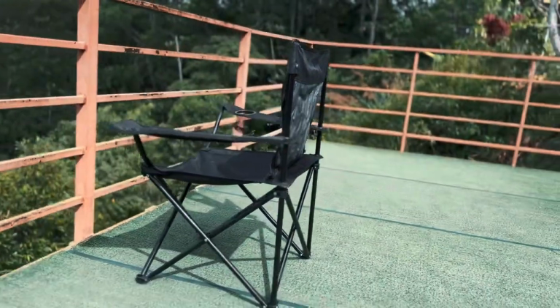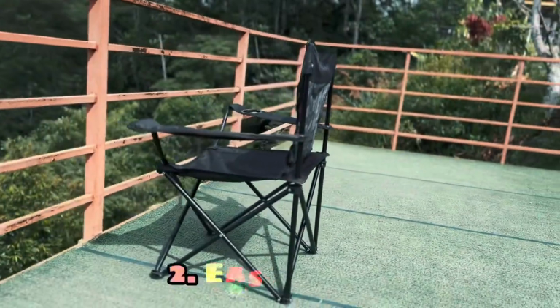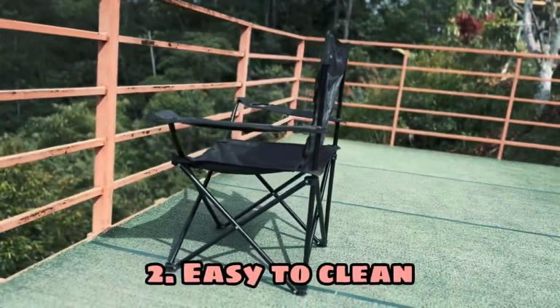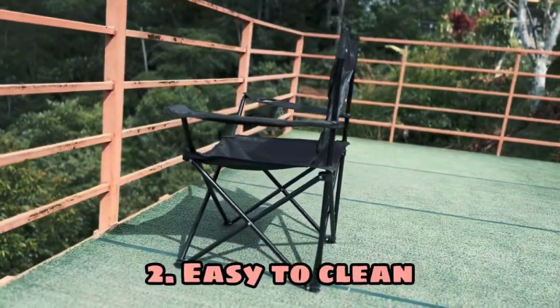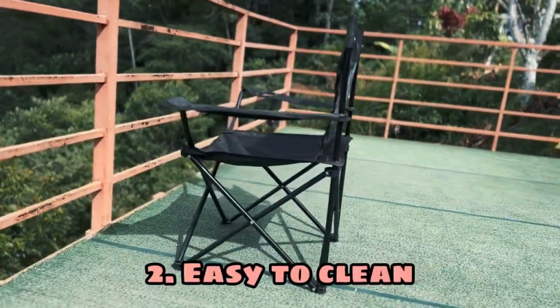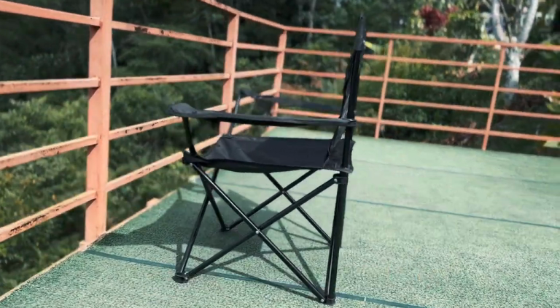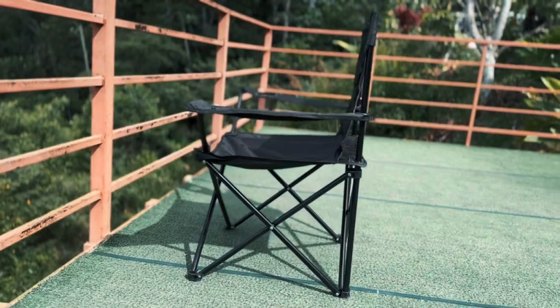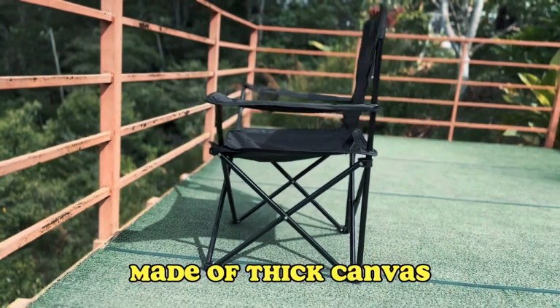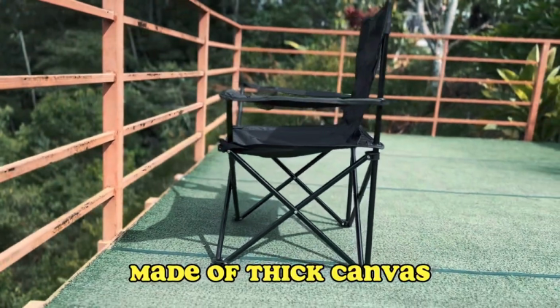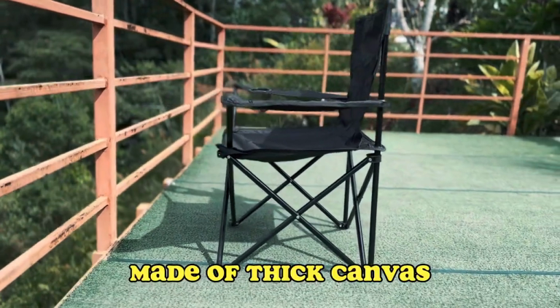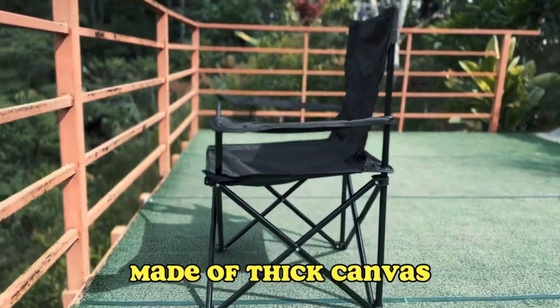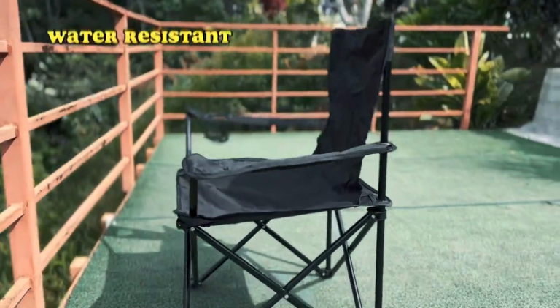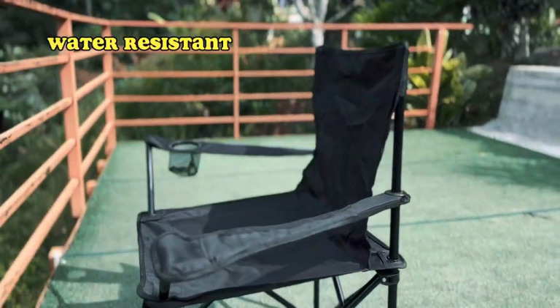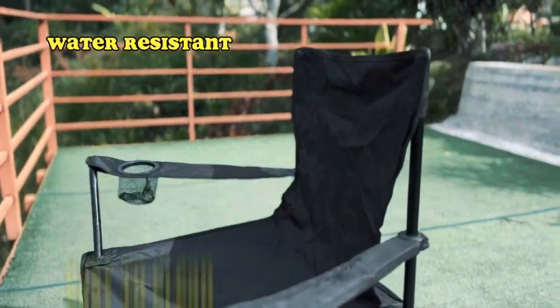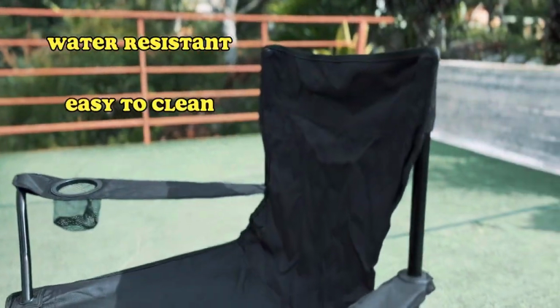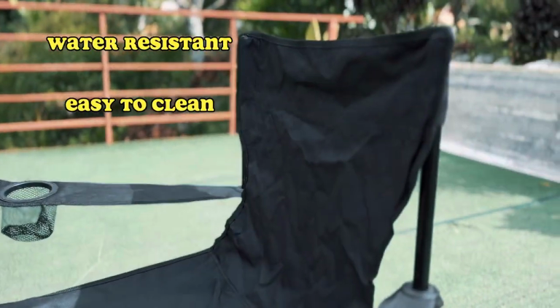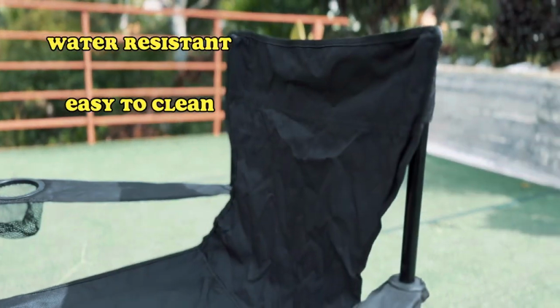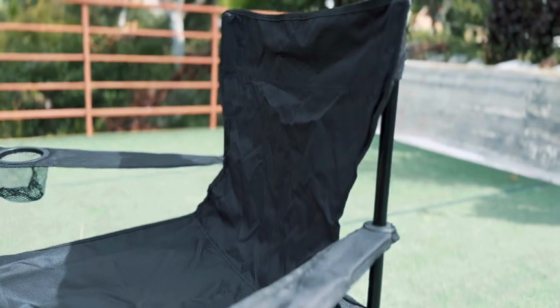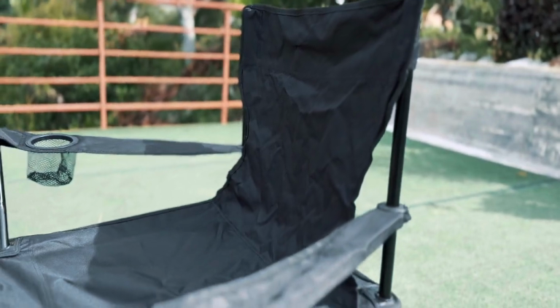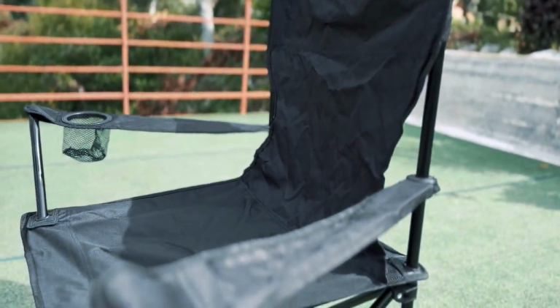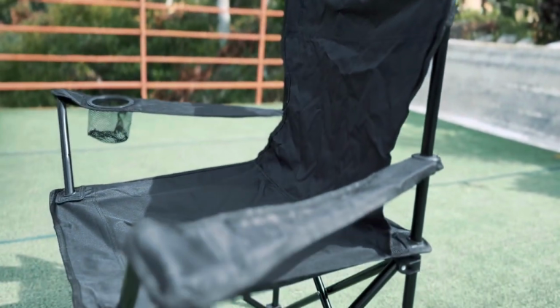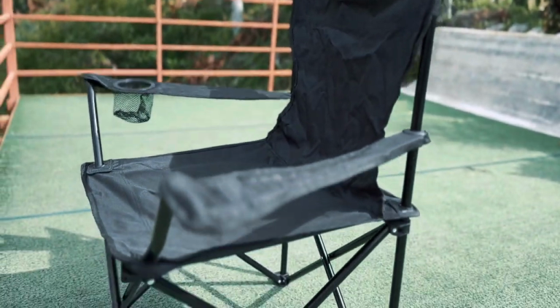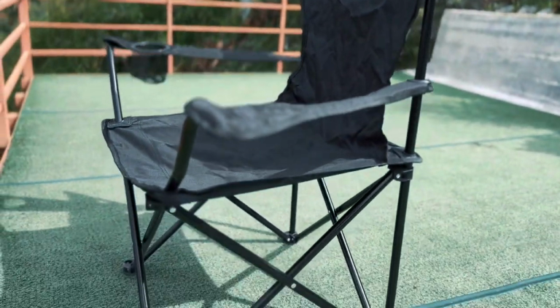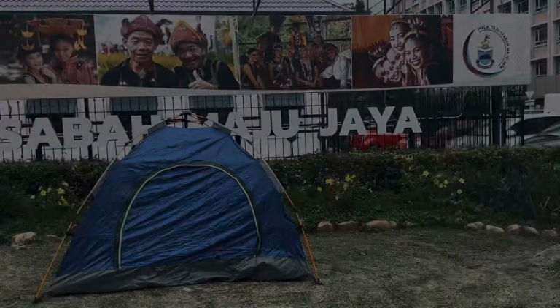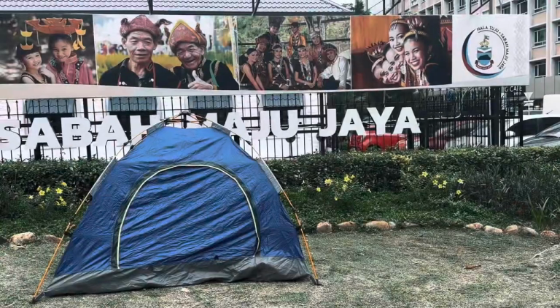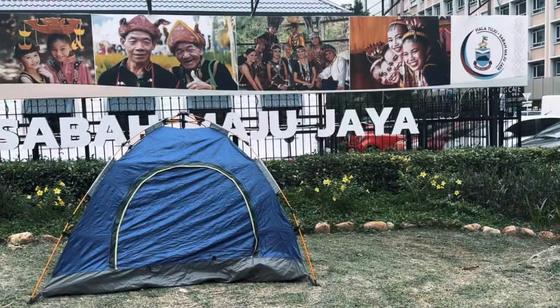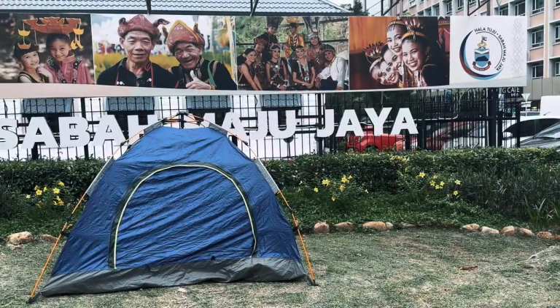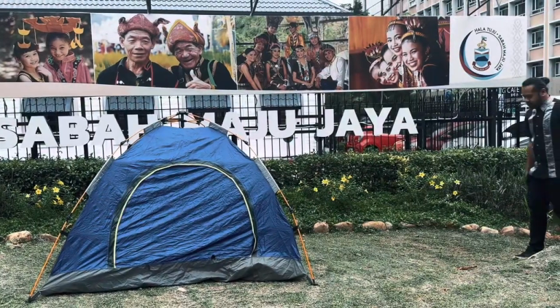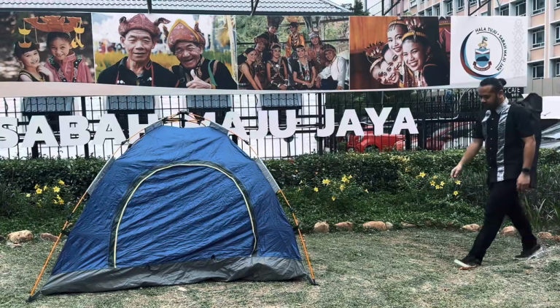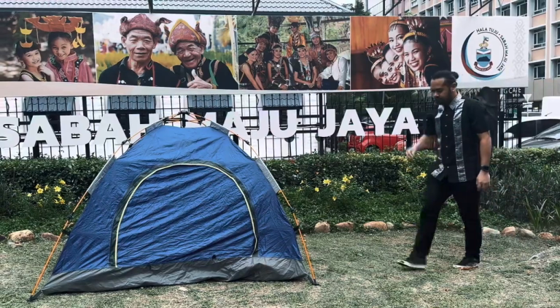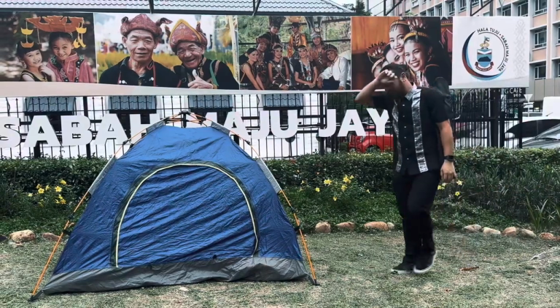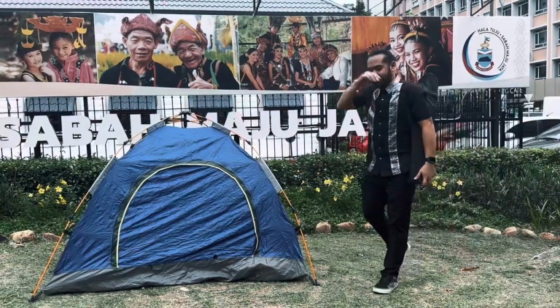The second feature is easy to clean. It is made of canvas, which is wear-resistant and easy to clean. You can easily clean your chair by disassembling and washing the seat if it gets dirty.